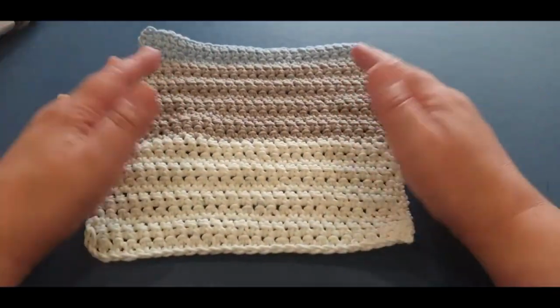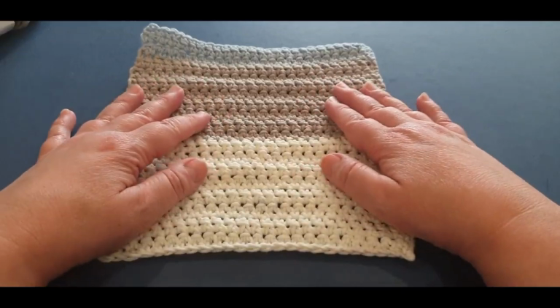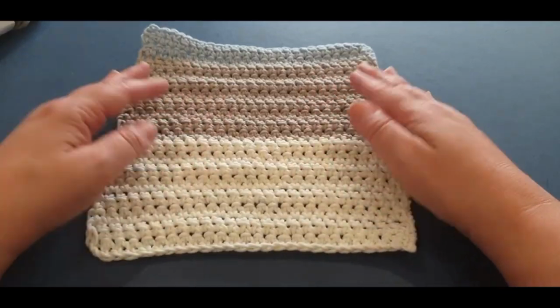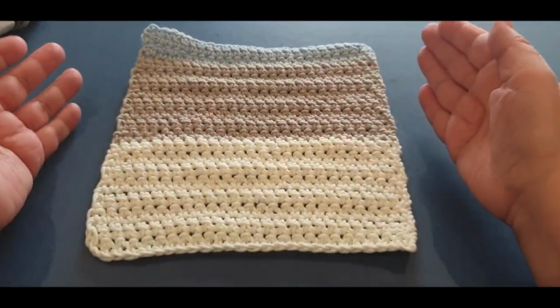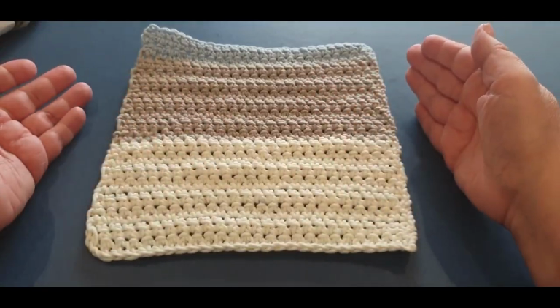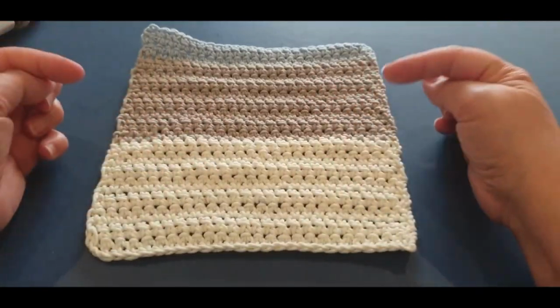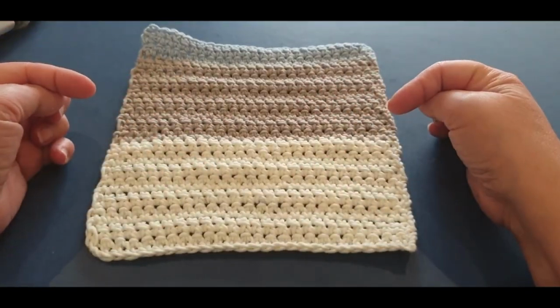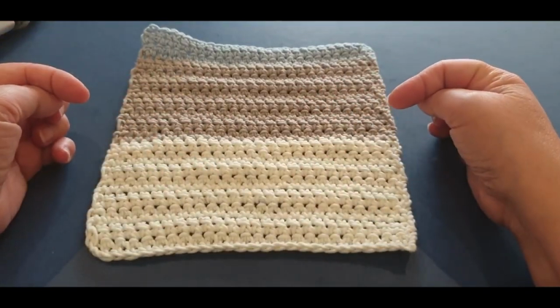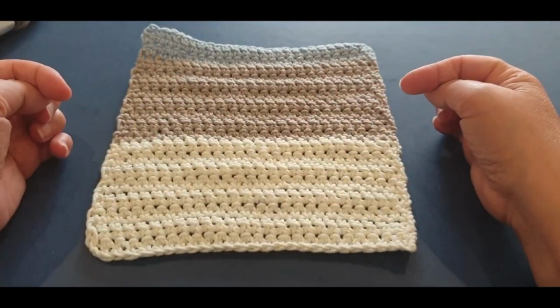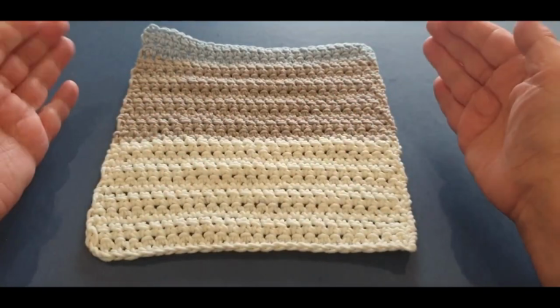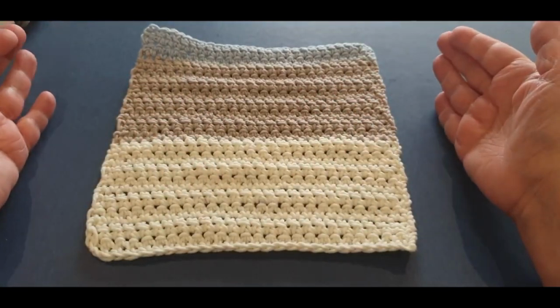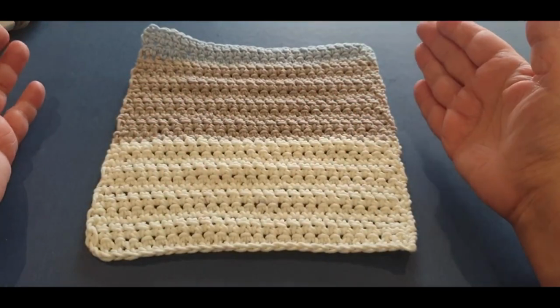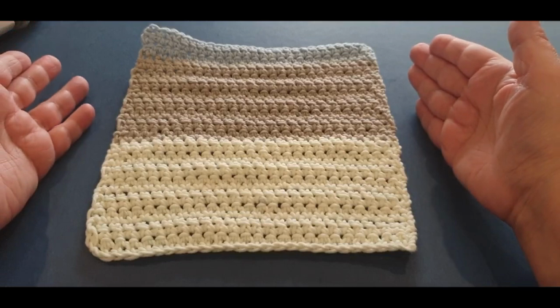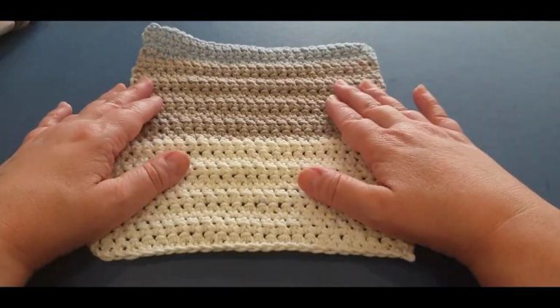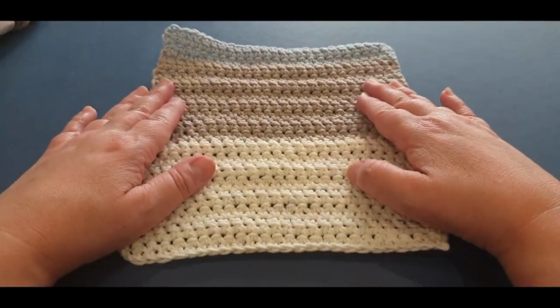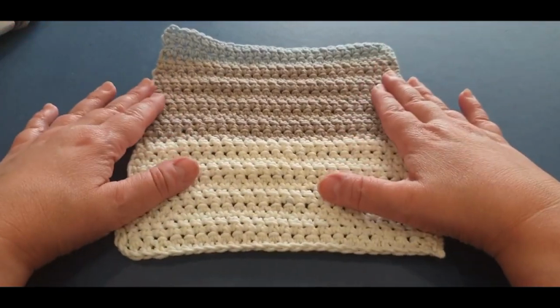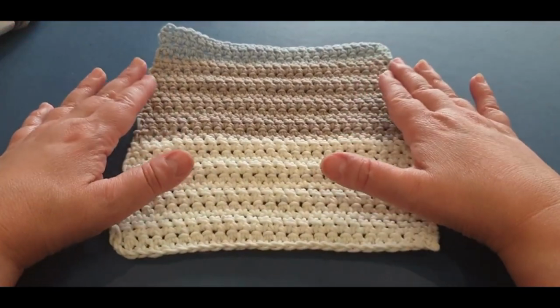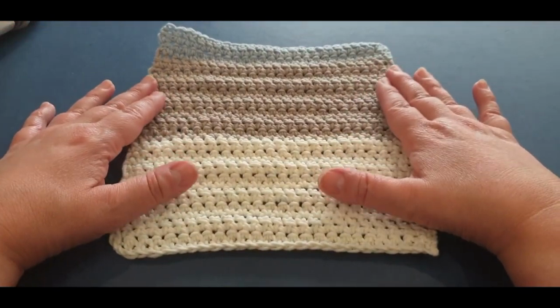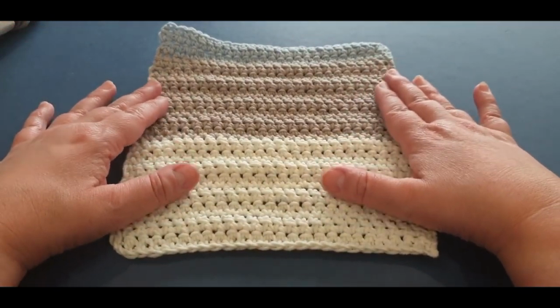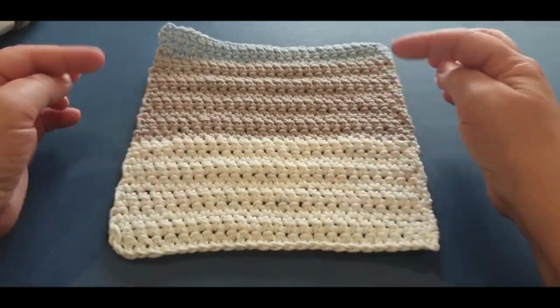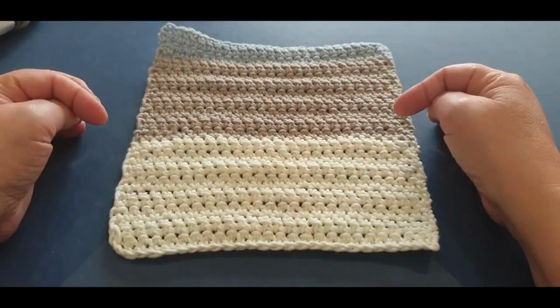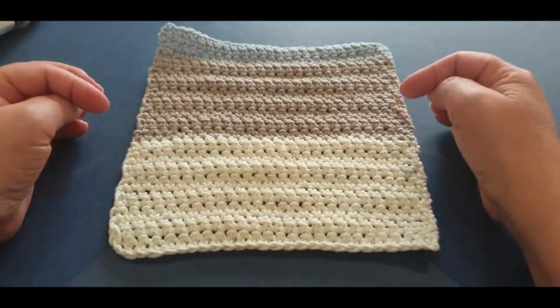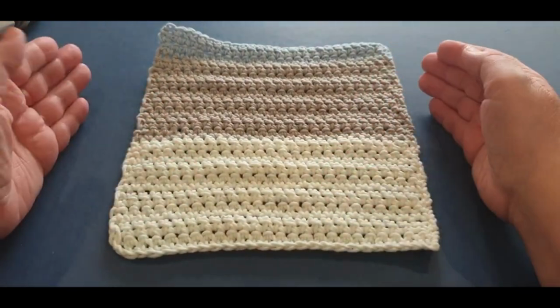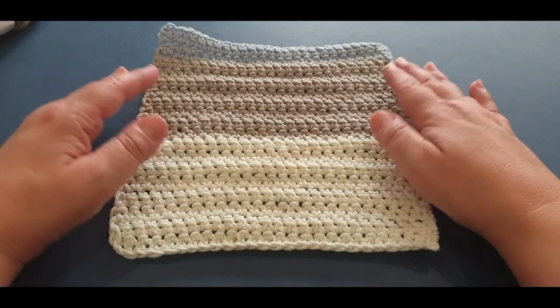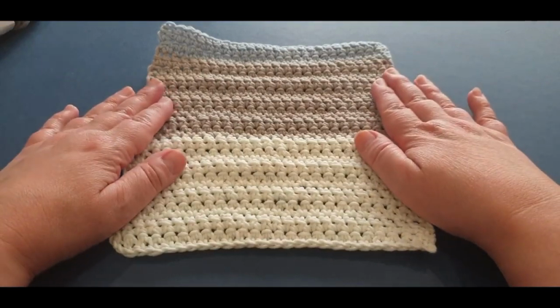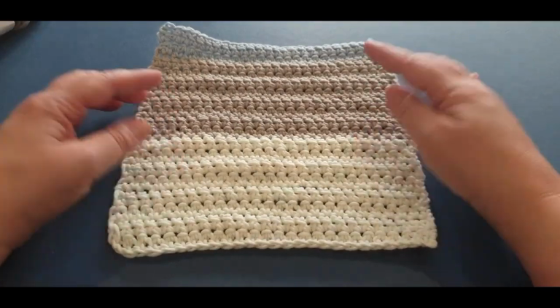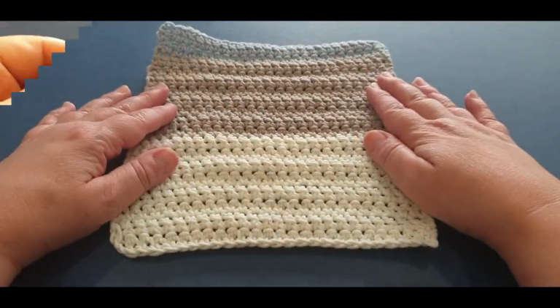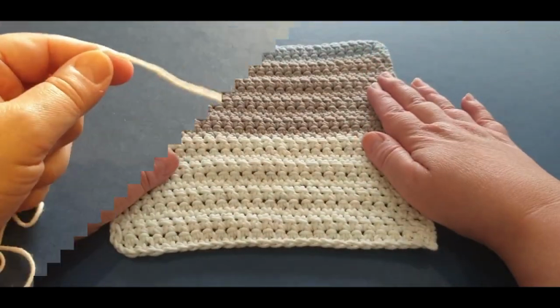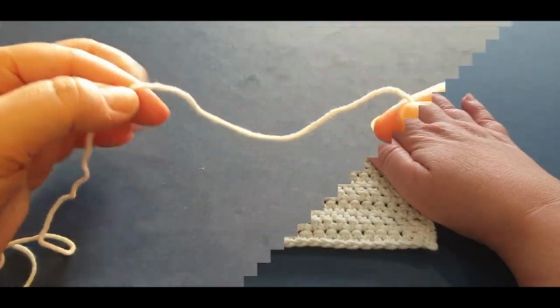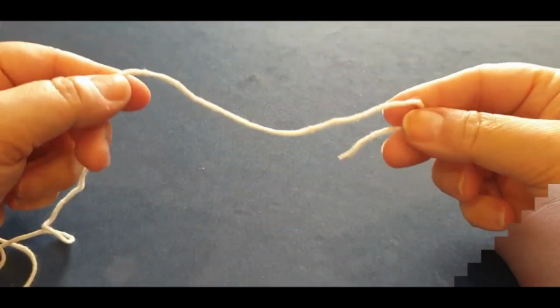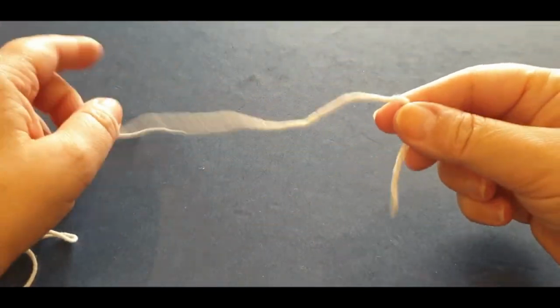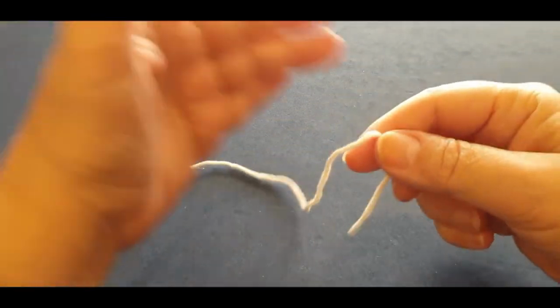Don't forget, we have lives here on Wow Crochet Wednesday afternoon at 4pm and Saturday morning at 10am Melbourne Australia time. Join us there and we will discuss the weekly projects that we make, including your washcloth. Thank you so much for watching and good luck with your cloth.